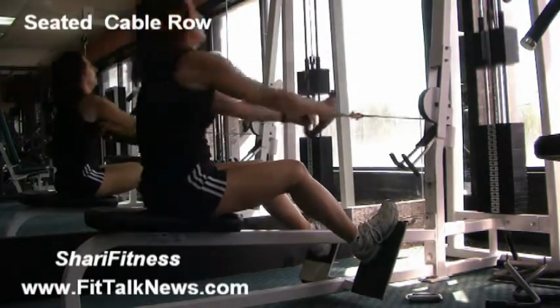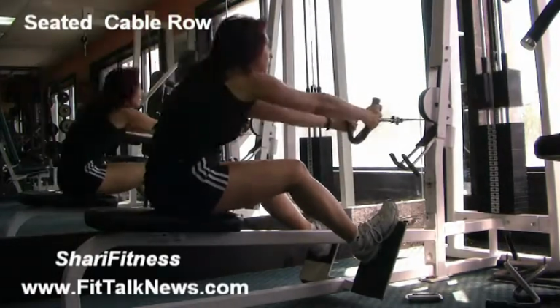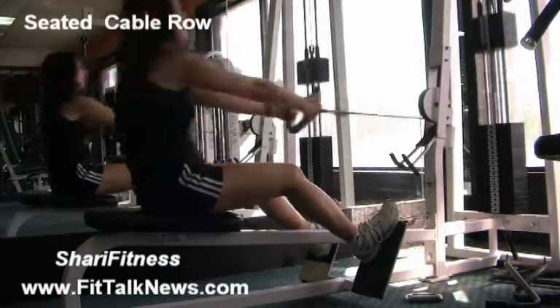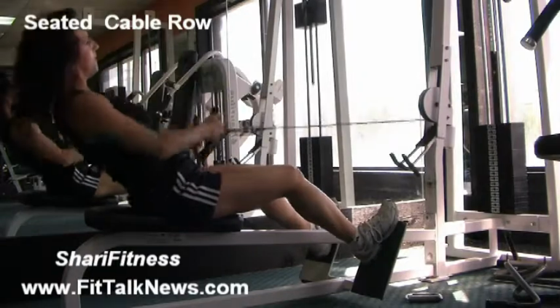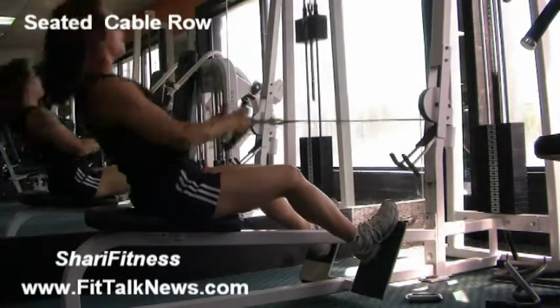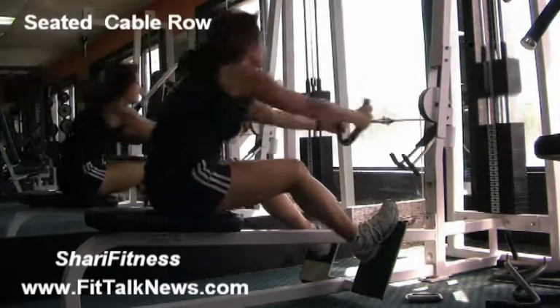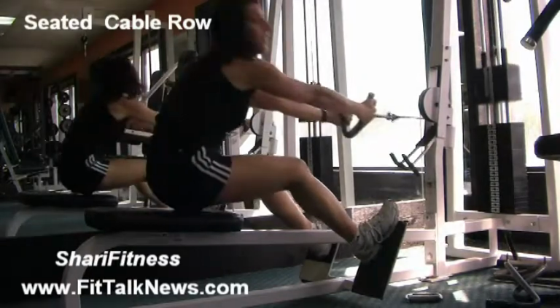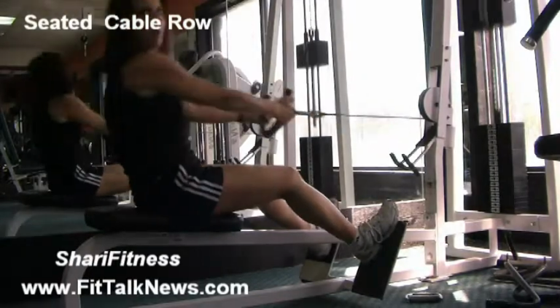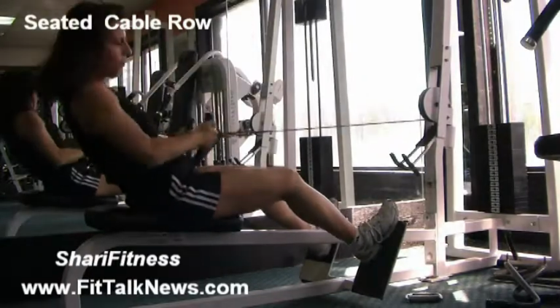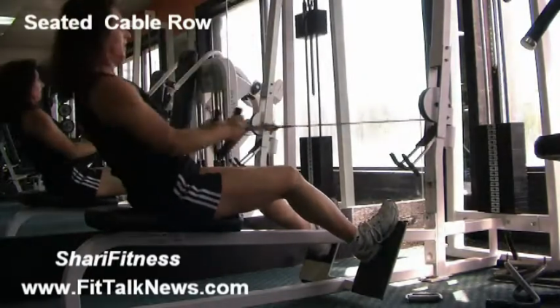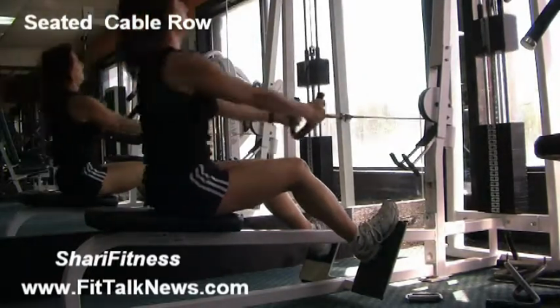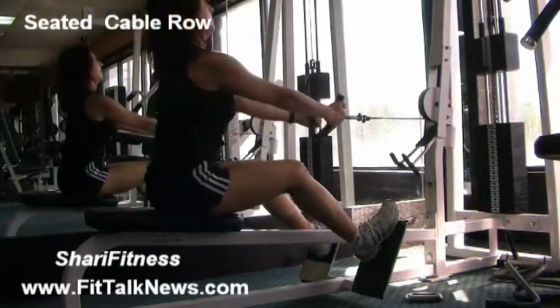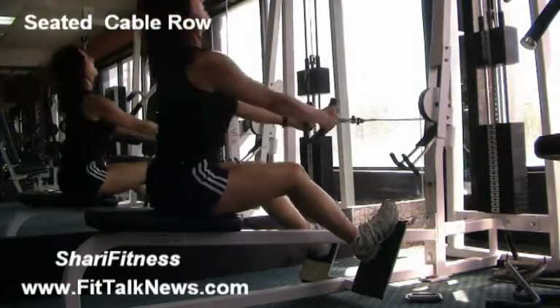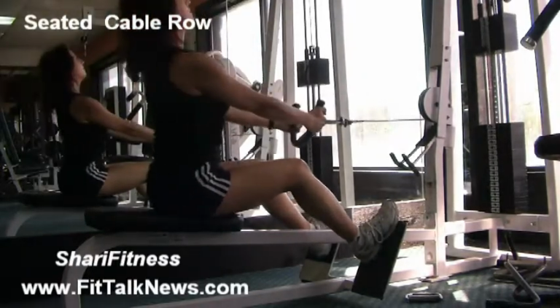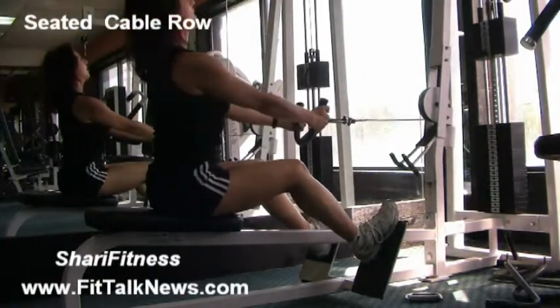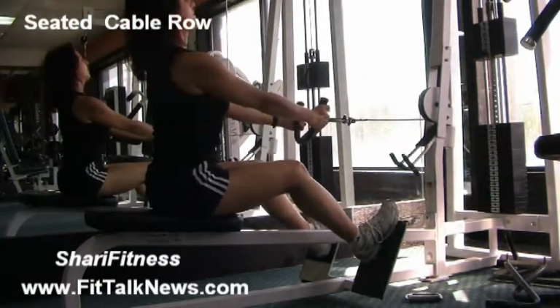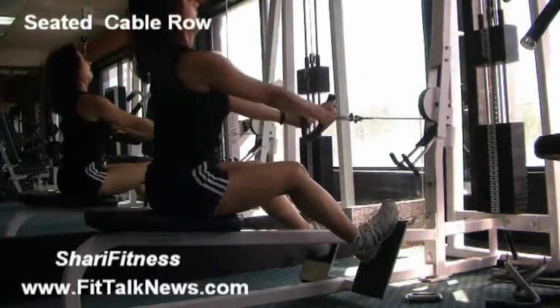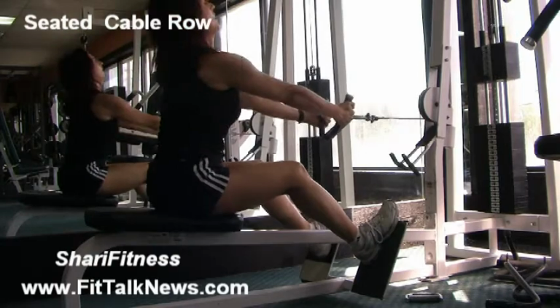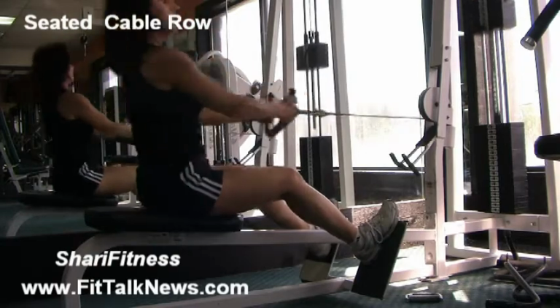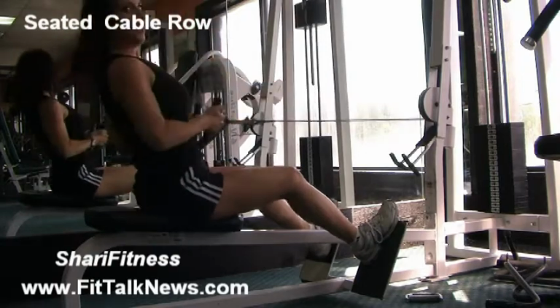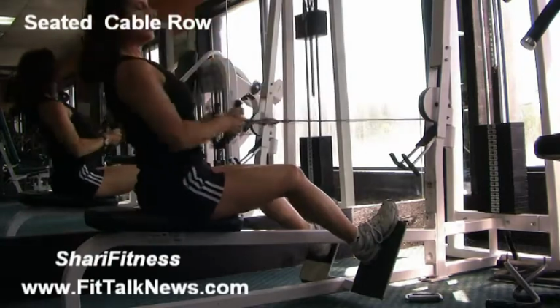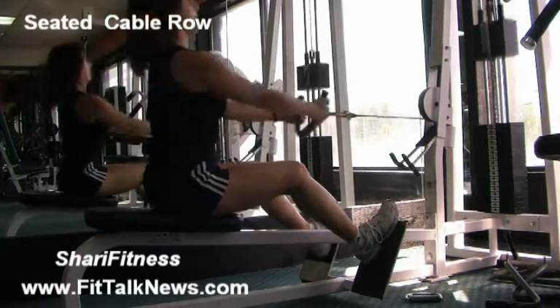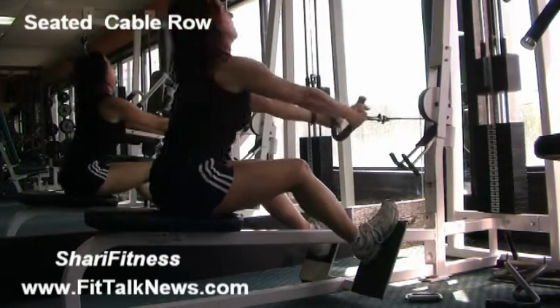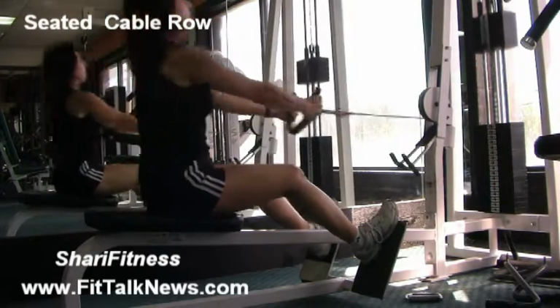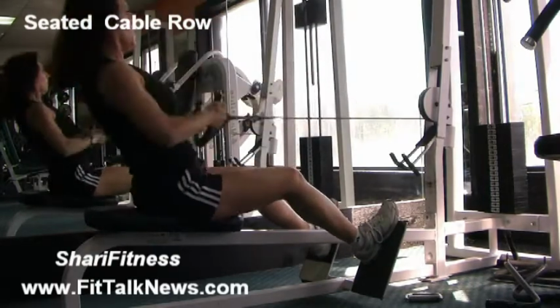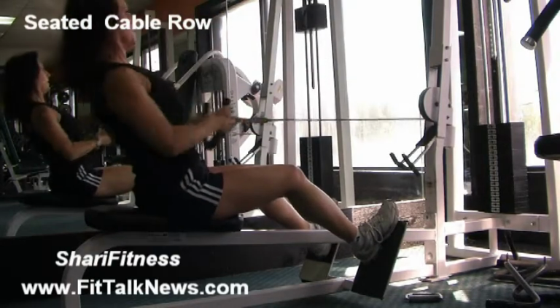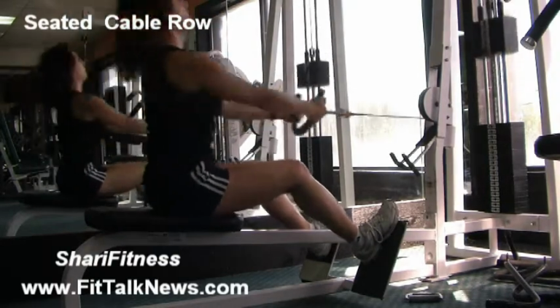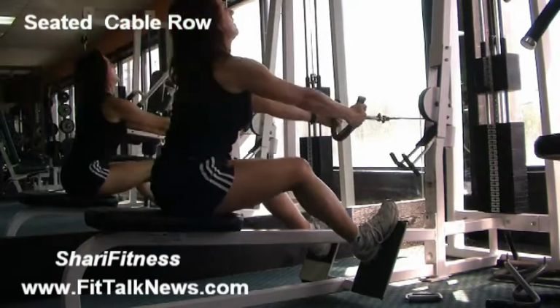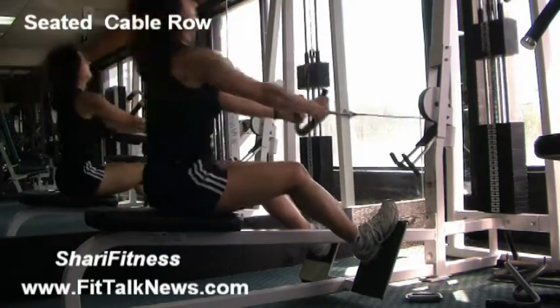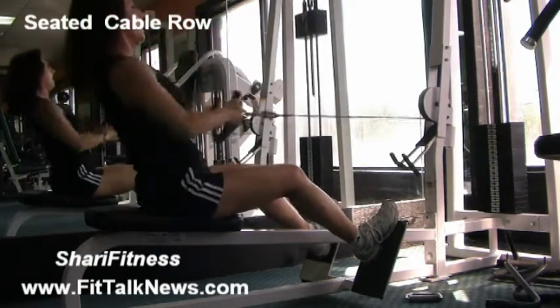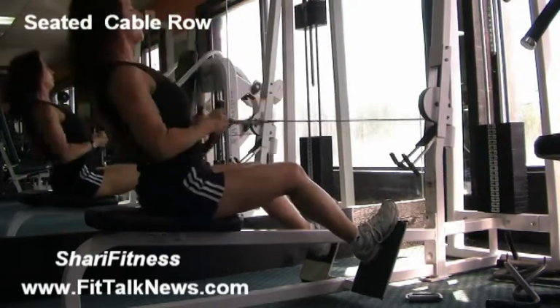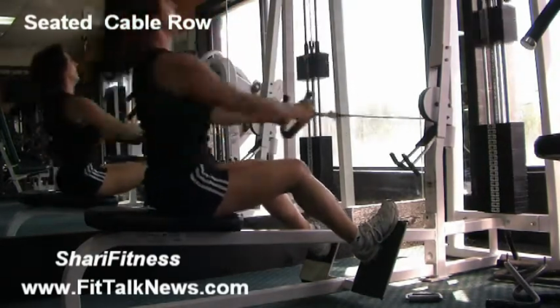A lot of people I see doing this — that would be wrong. Keep your chin up, chest up. Pull it into your belly button while you're rowing, and look straight ahead.